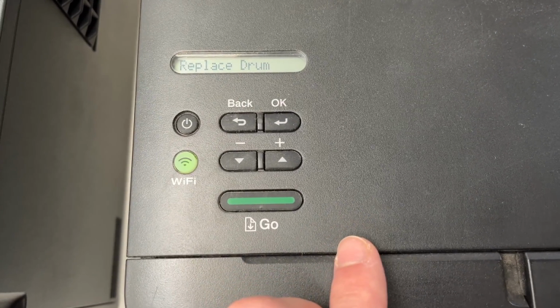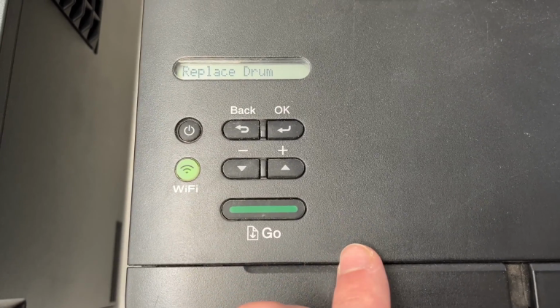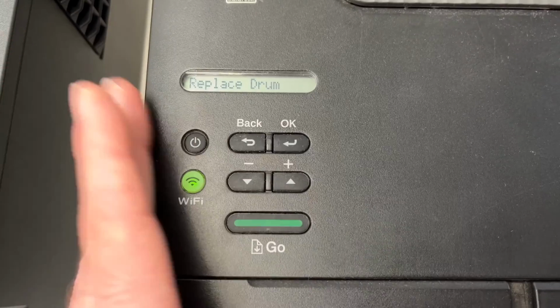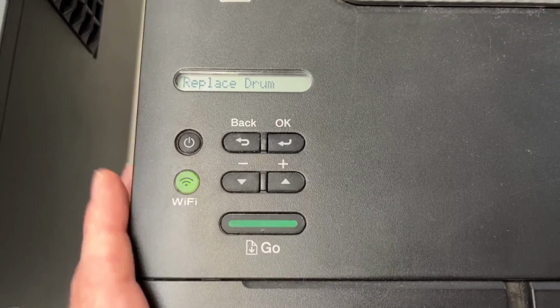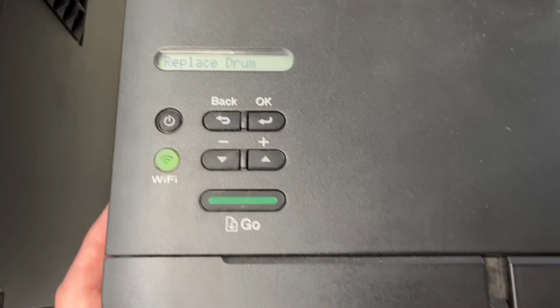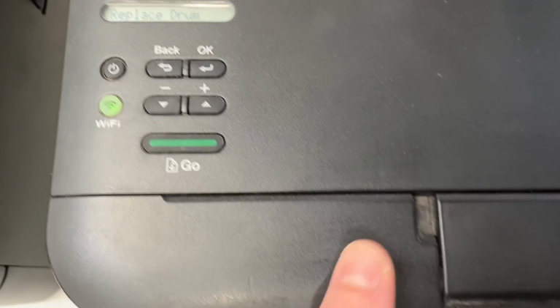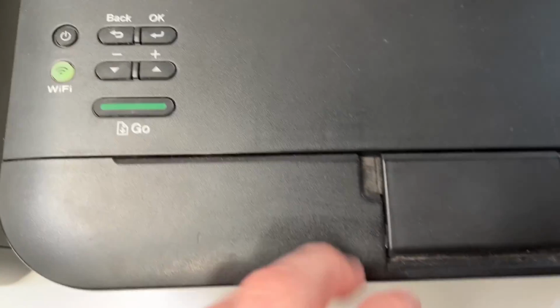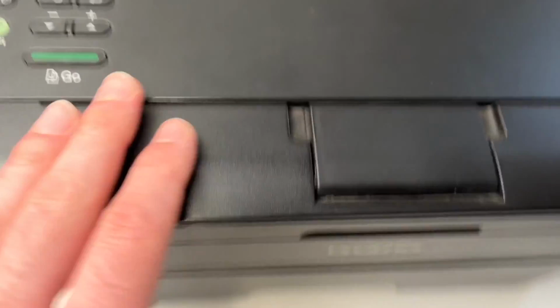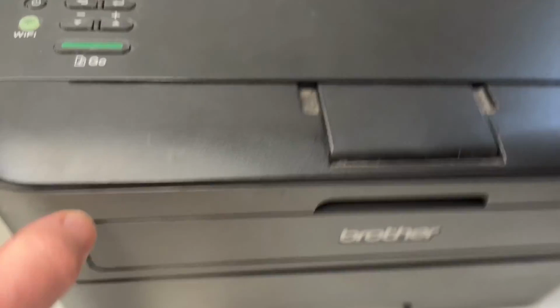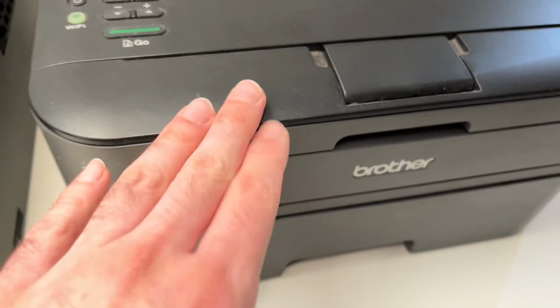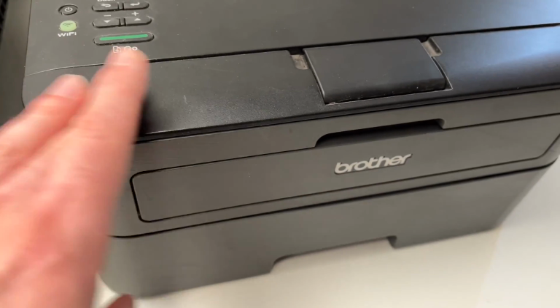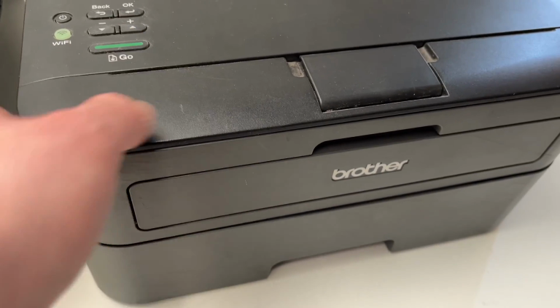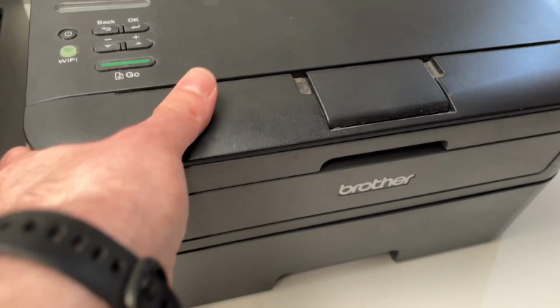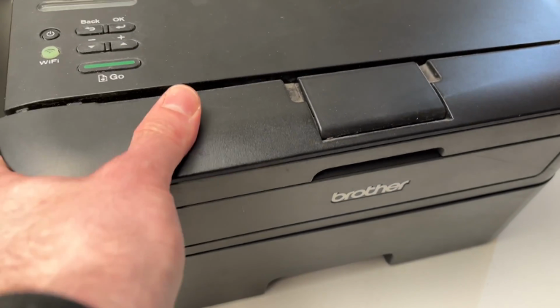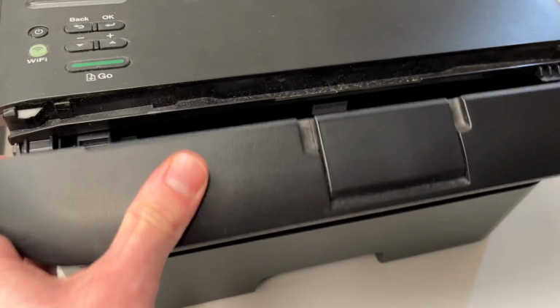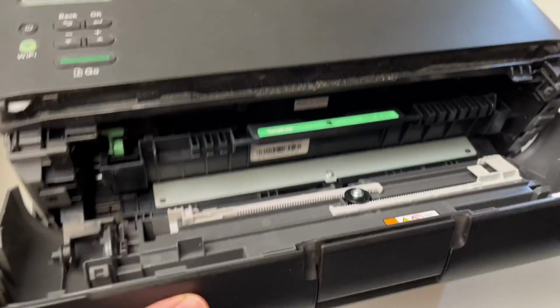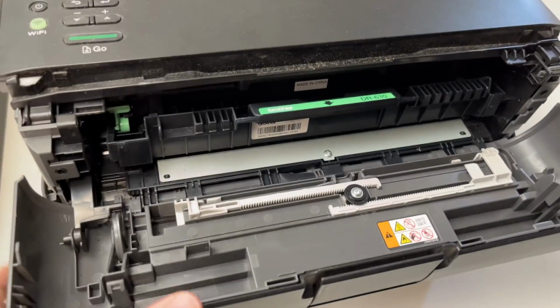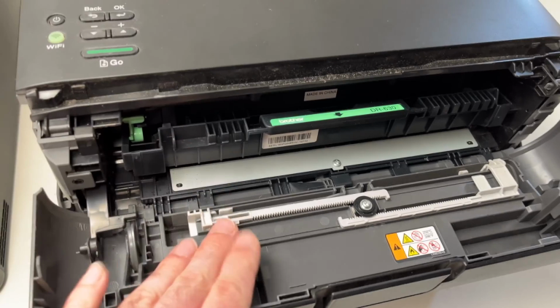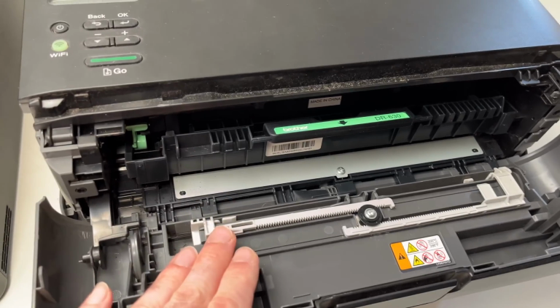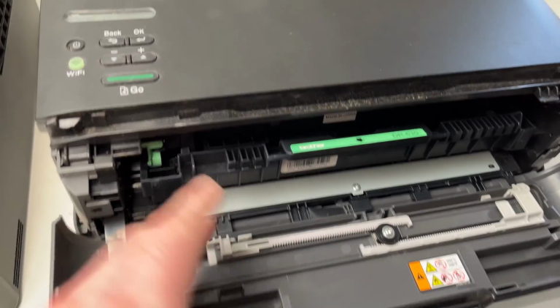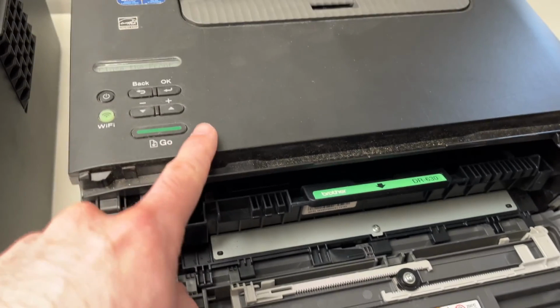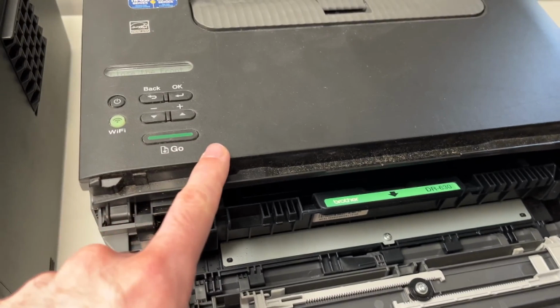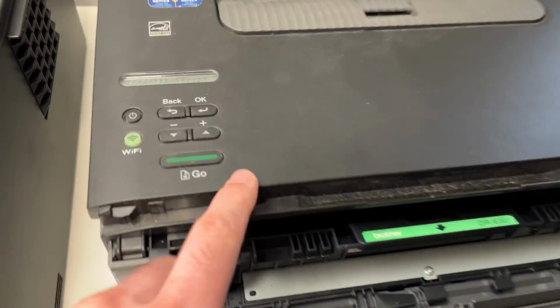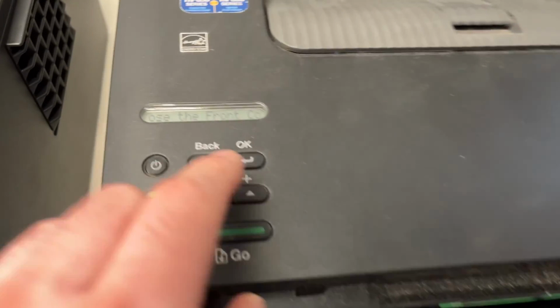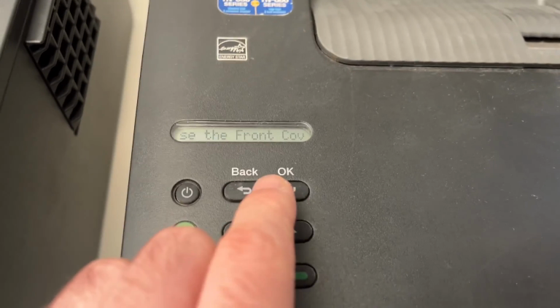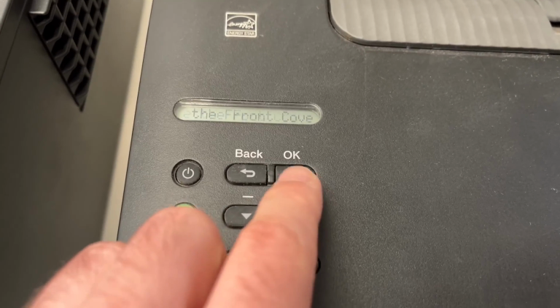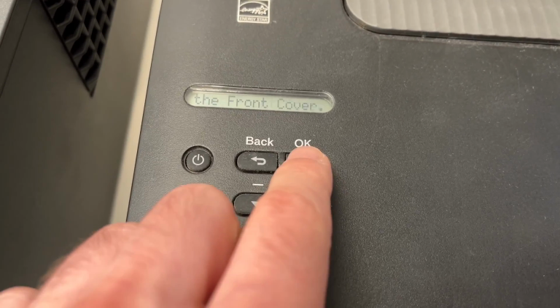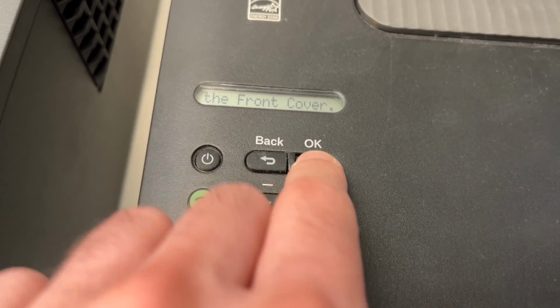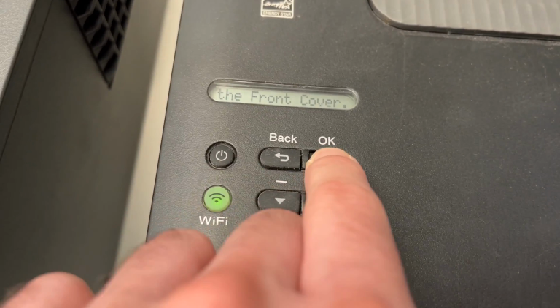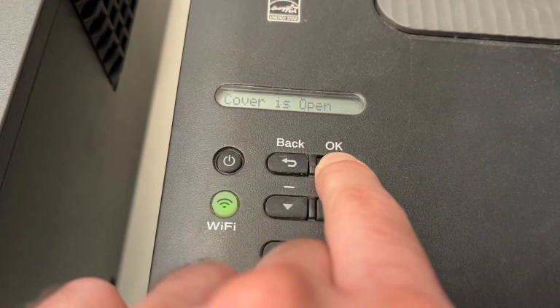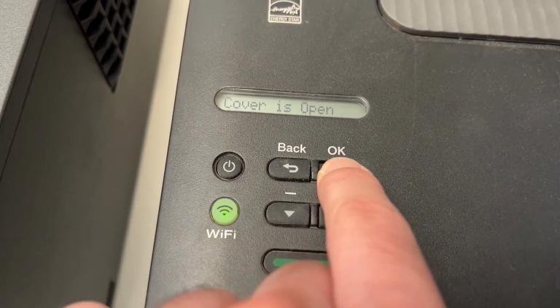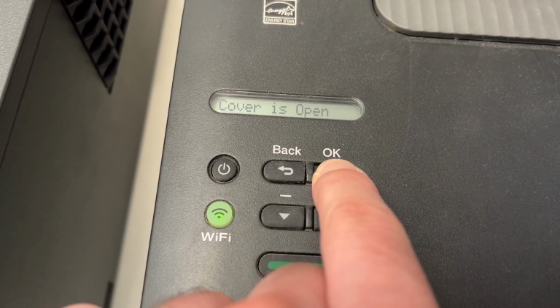The first thing you need to do is open the front cover over here like this. Leave it open while the printer is turned on, then keep pressing the OK button for two seconds.